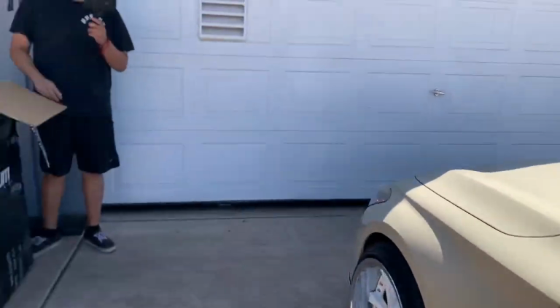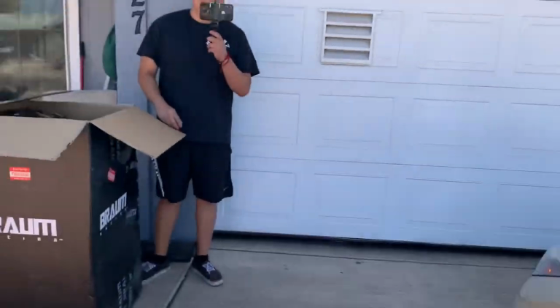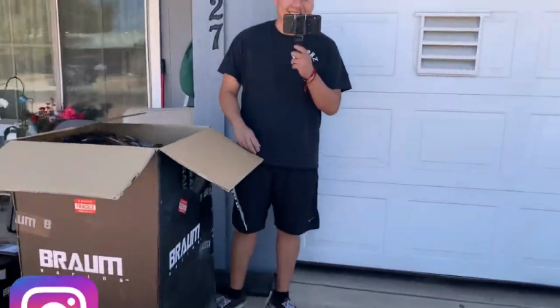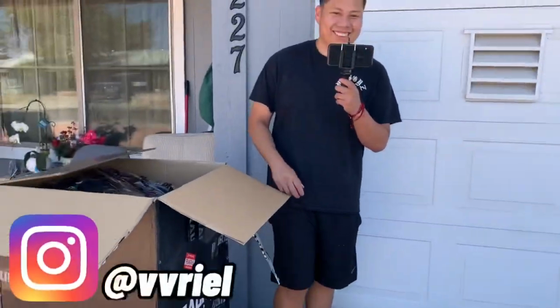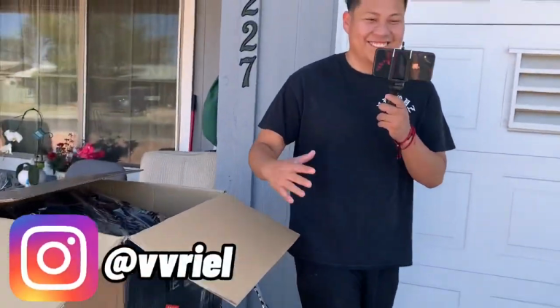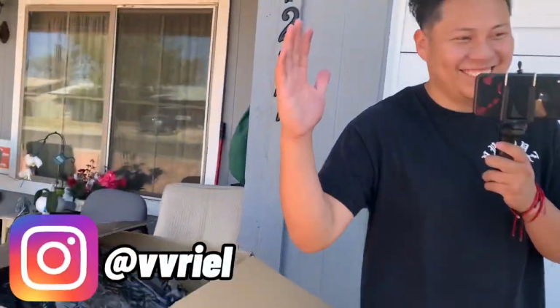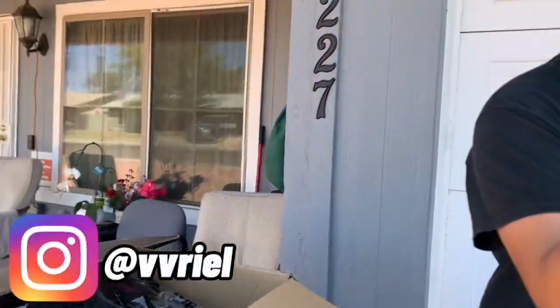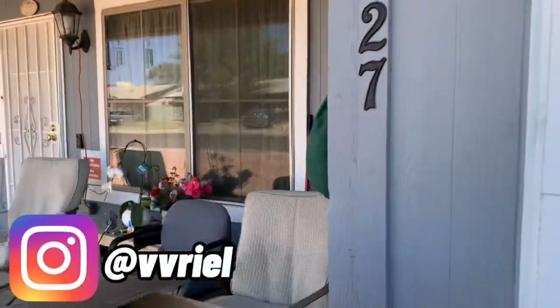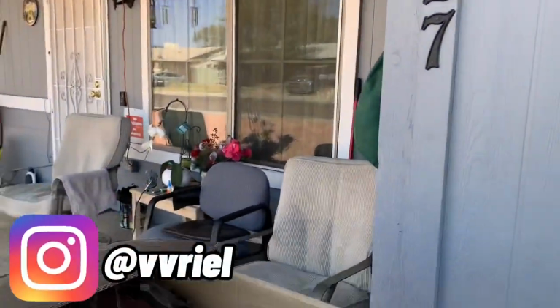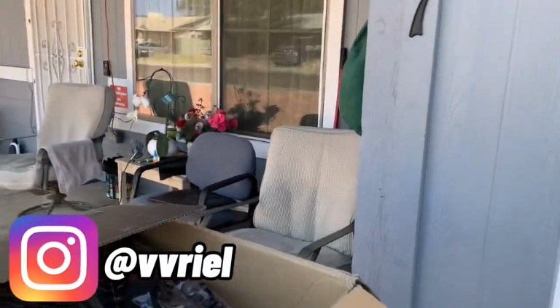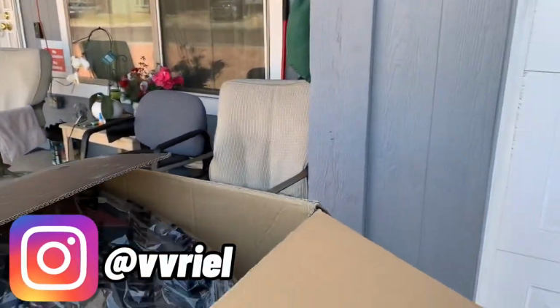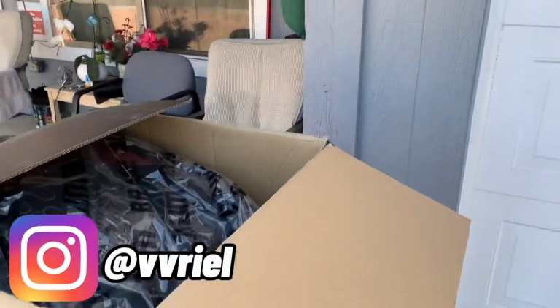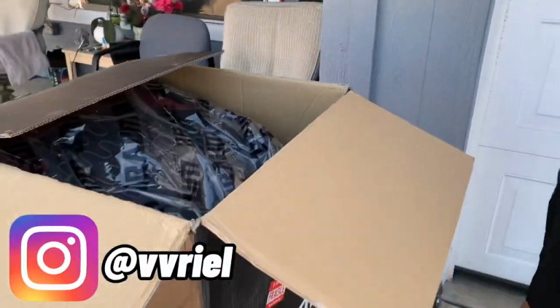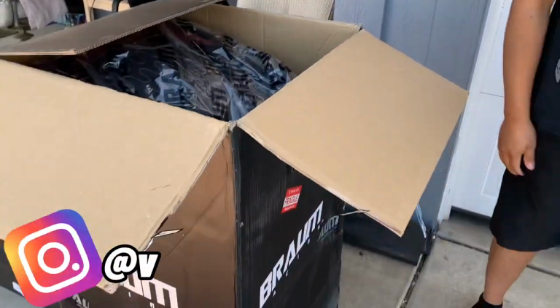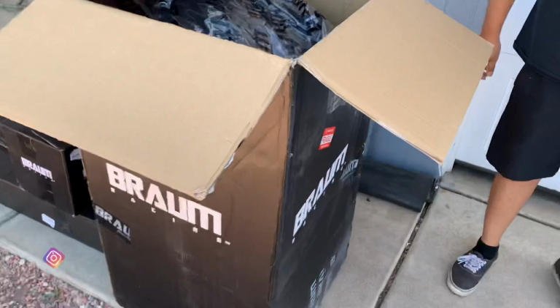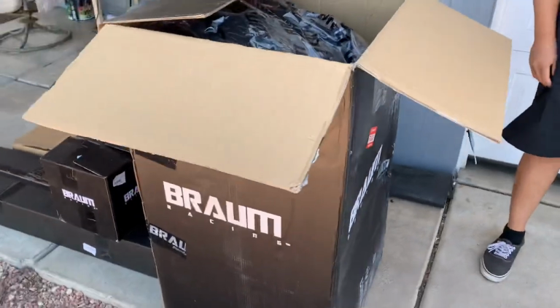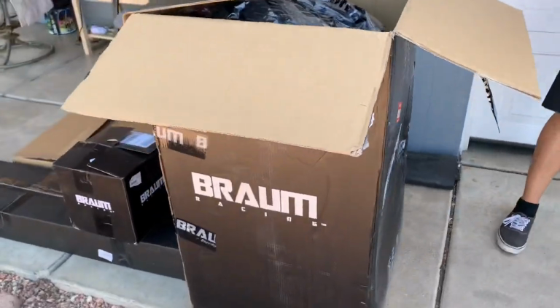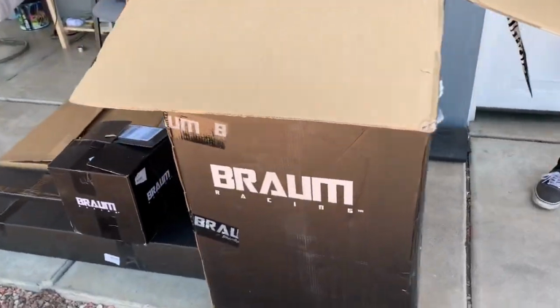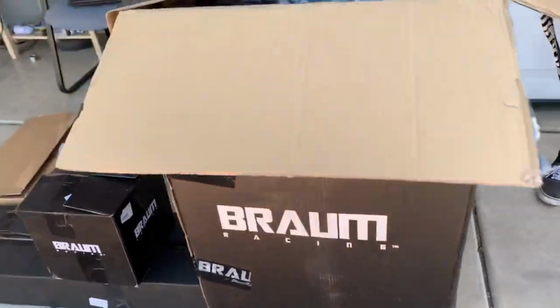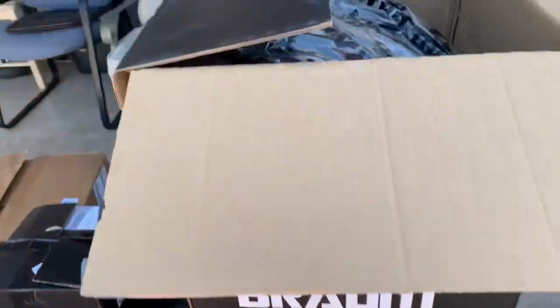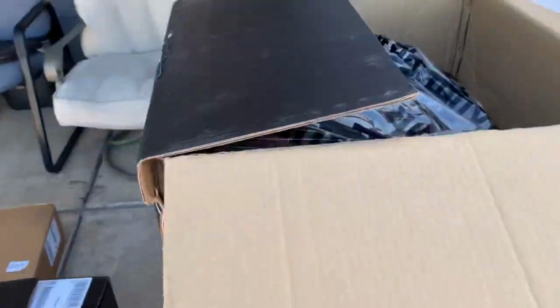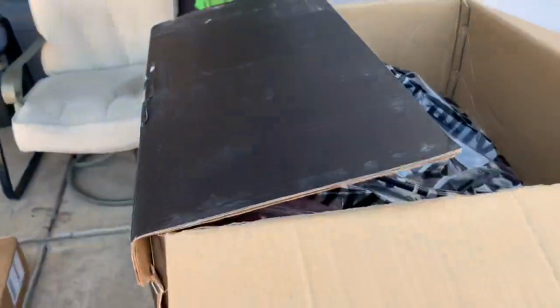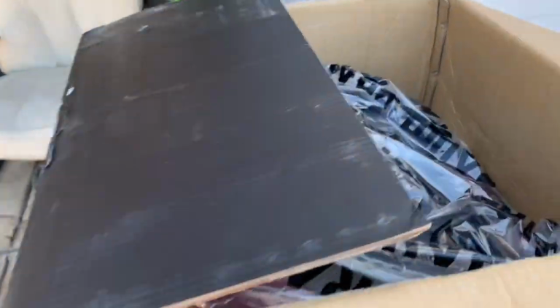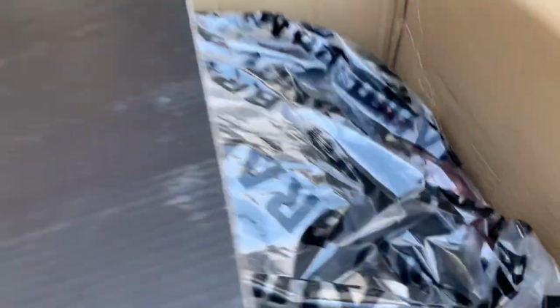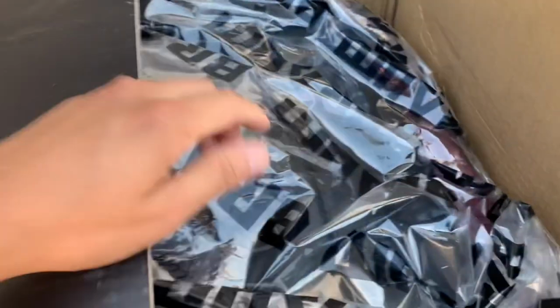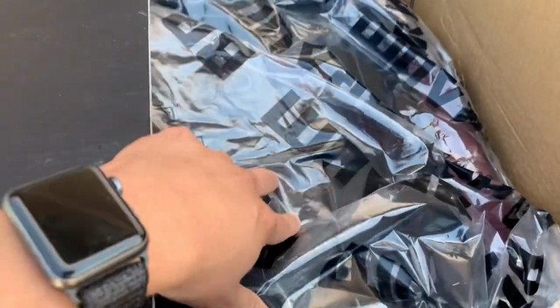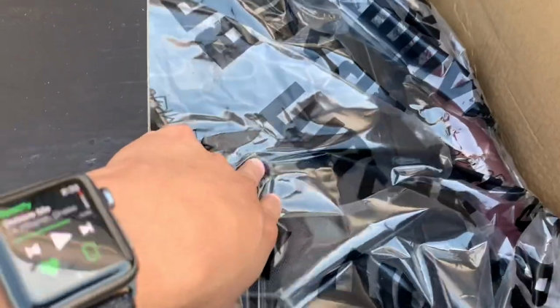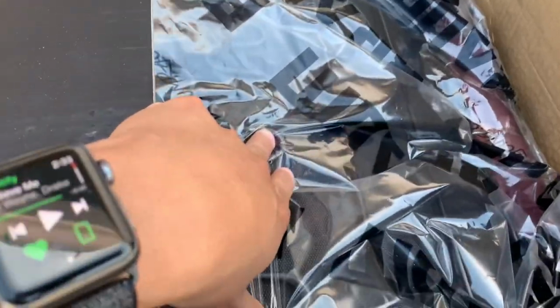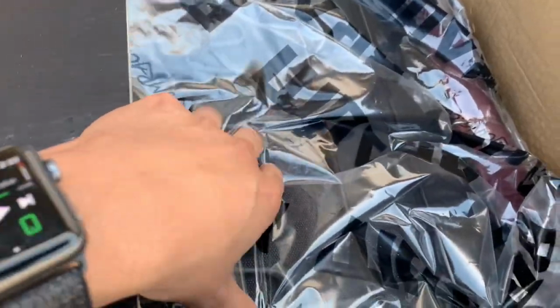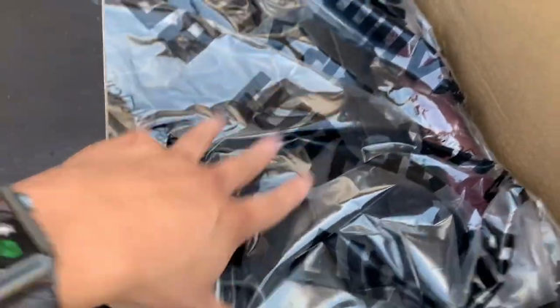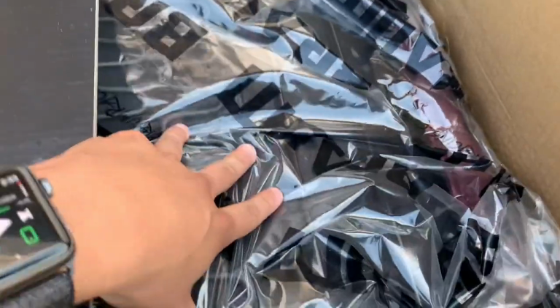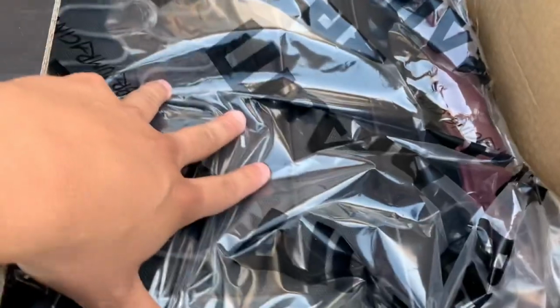Yo what up, how you doing? Good, good, chilling. So here's the seats — you got the plastic right here, these are the seats, check out the material.